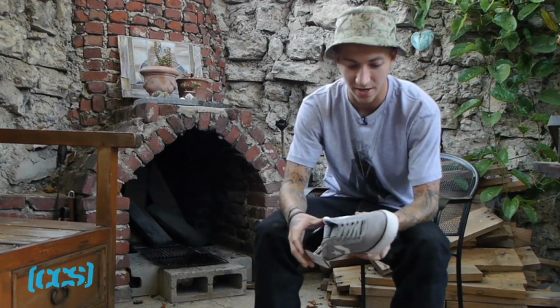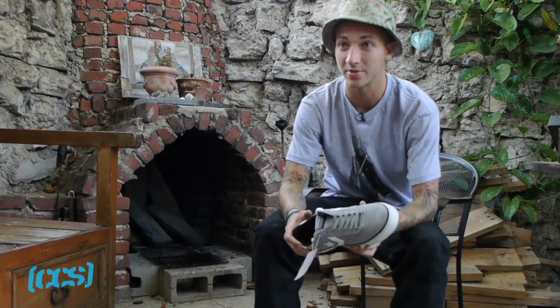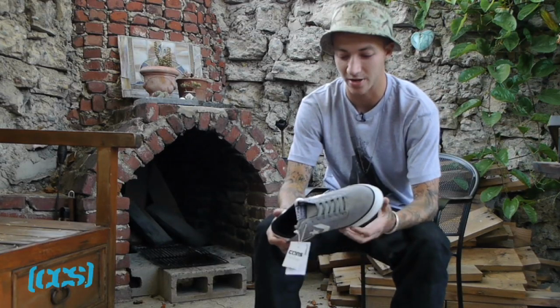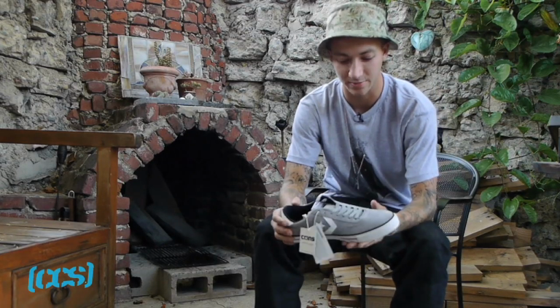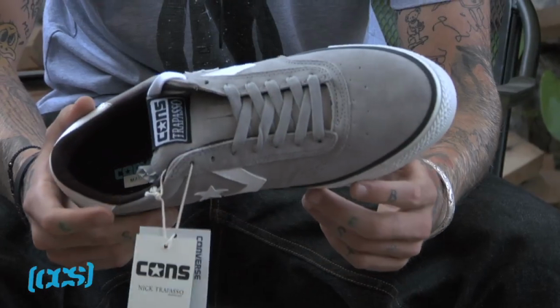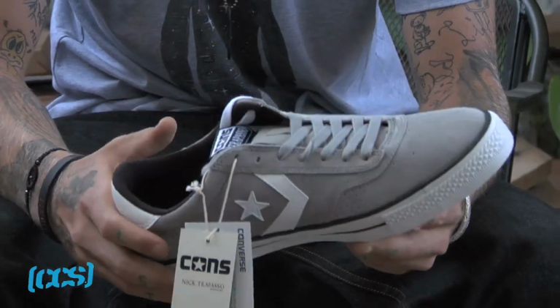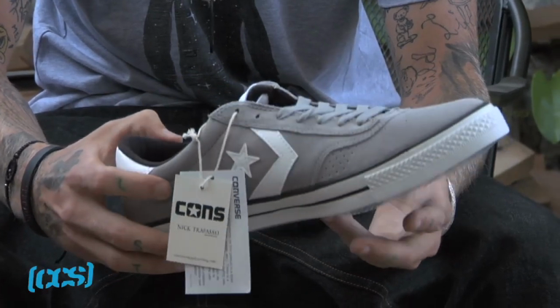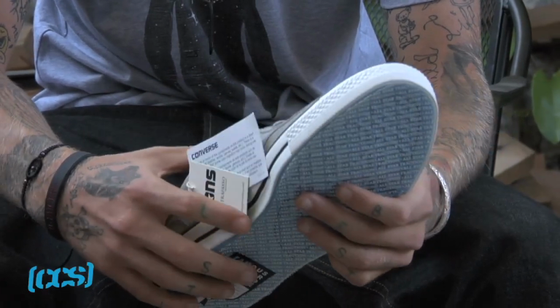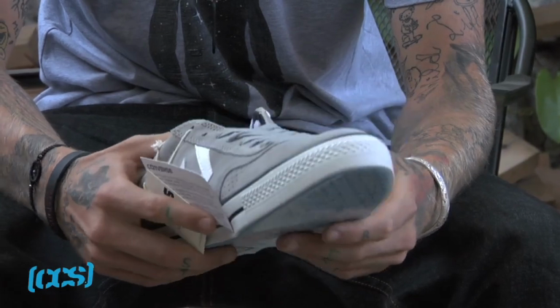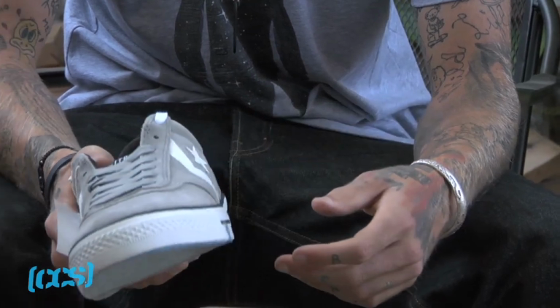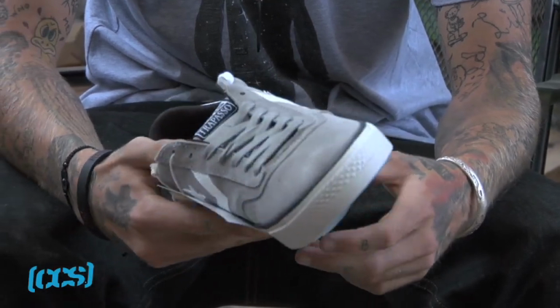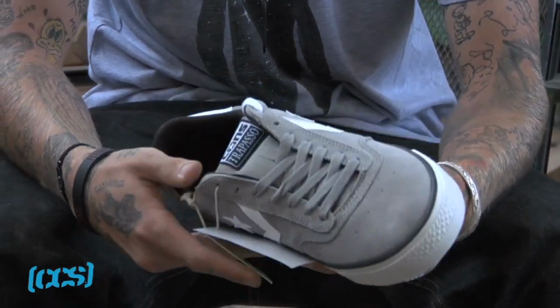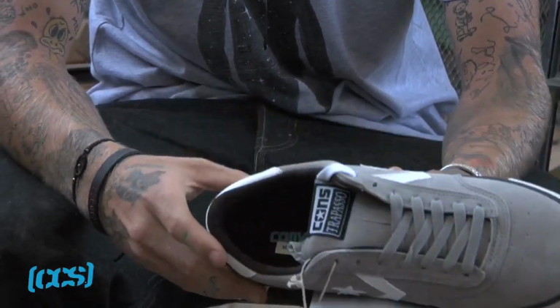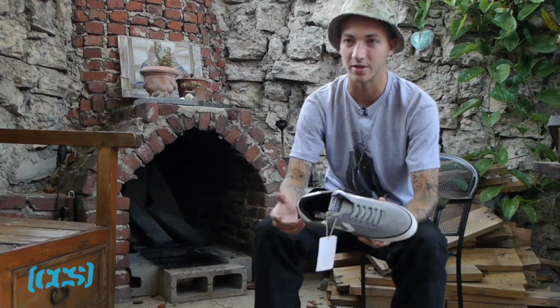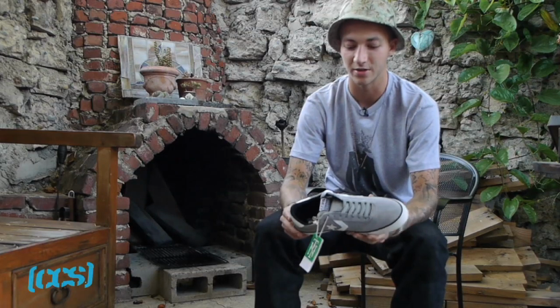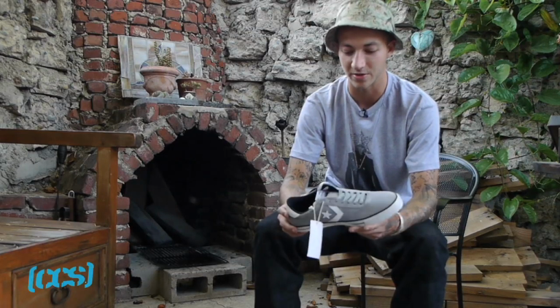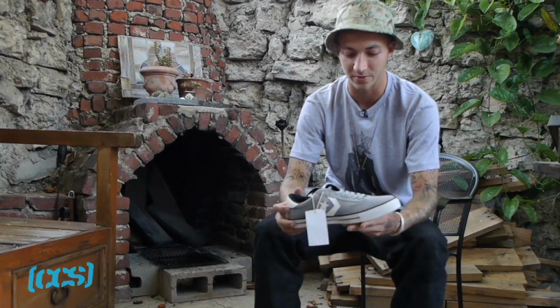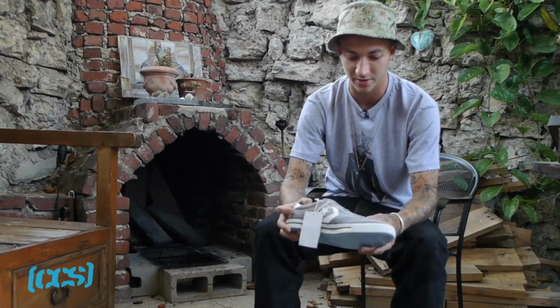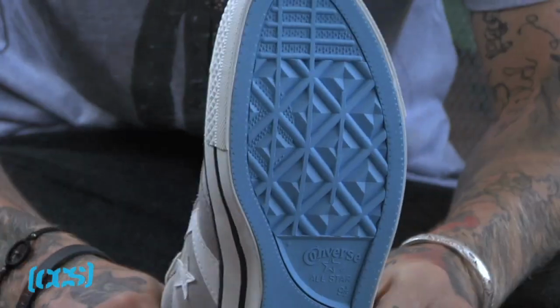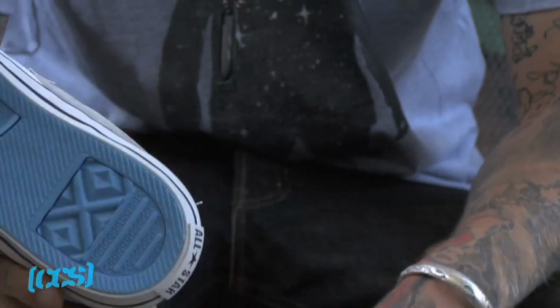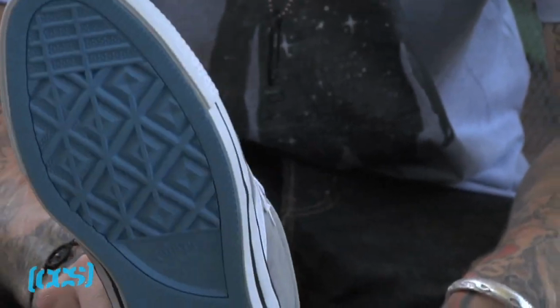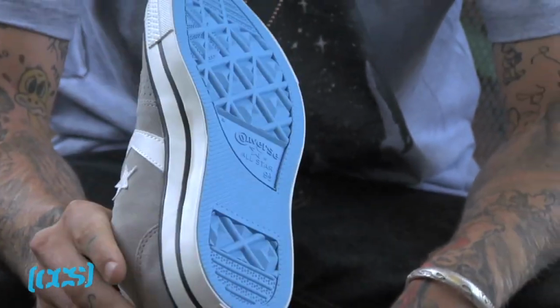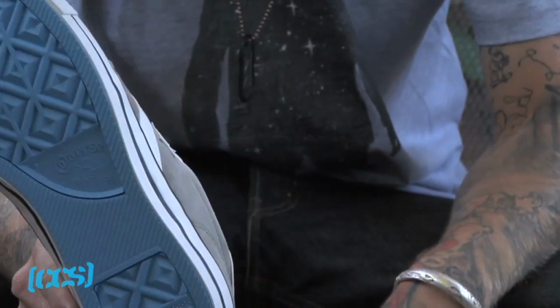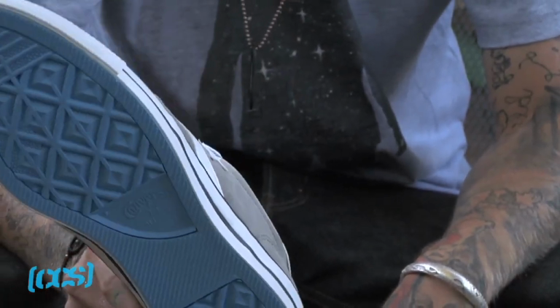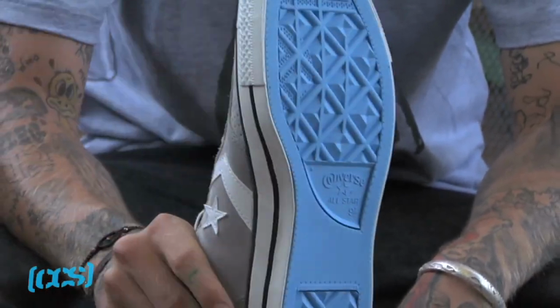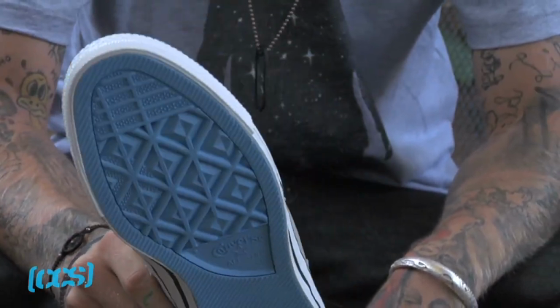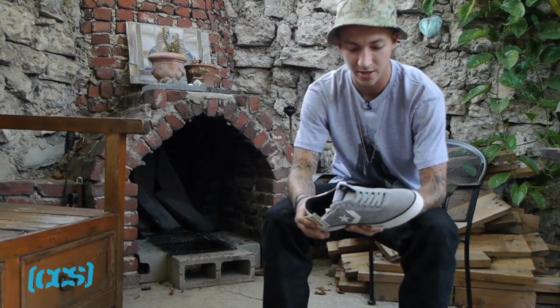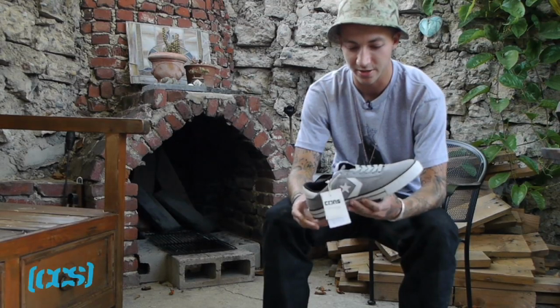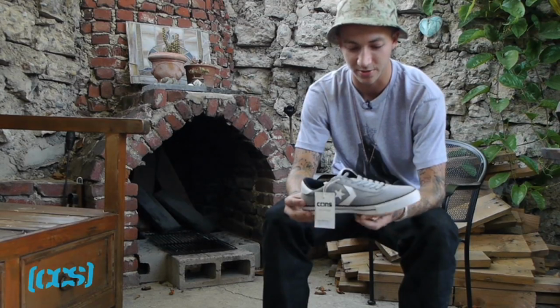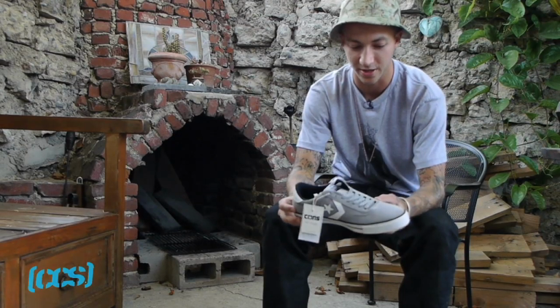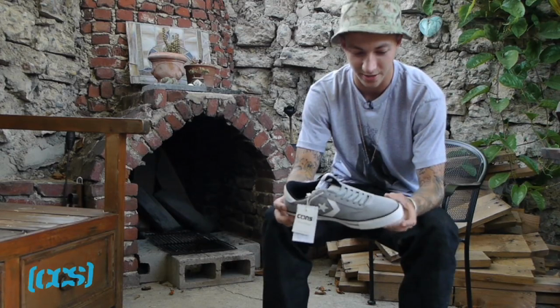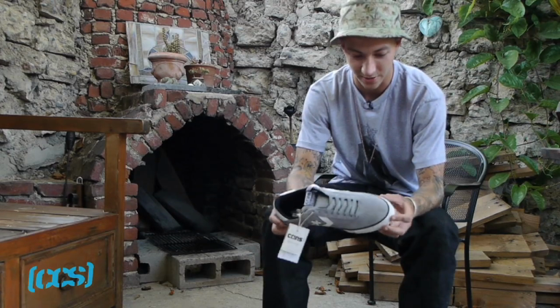I like this second shoe because it's a little bit slimmer and it might even be lower than the low top of the first one. The new soles they got are extra grippy too, and they just skate real good right out the gate.